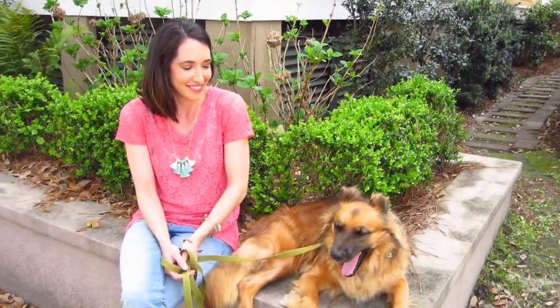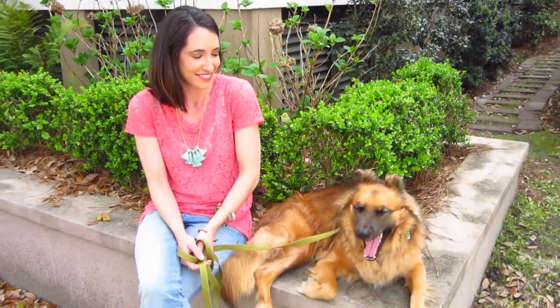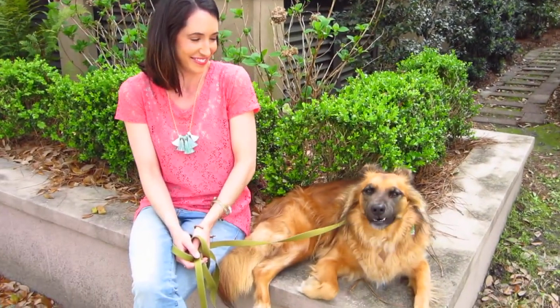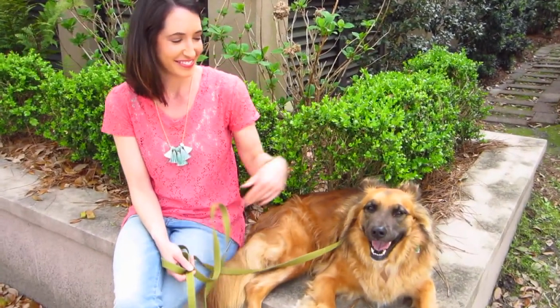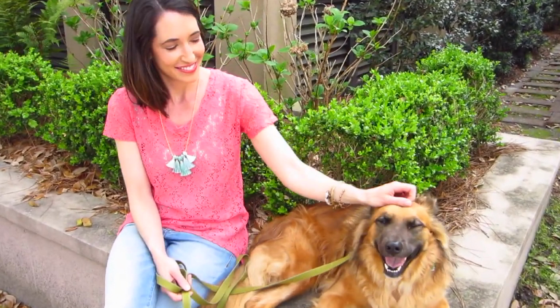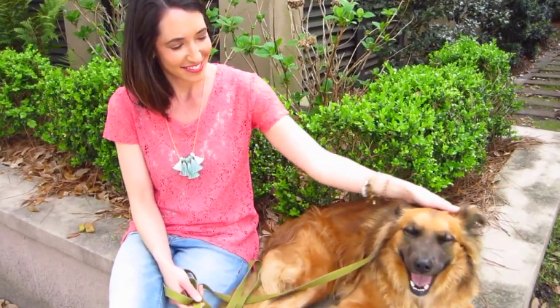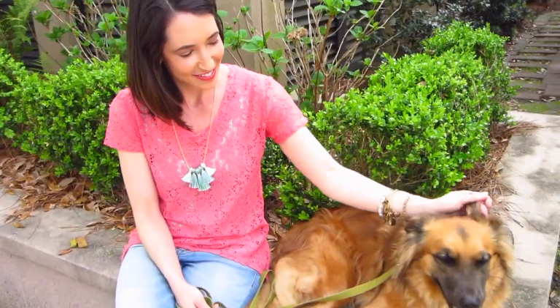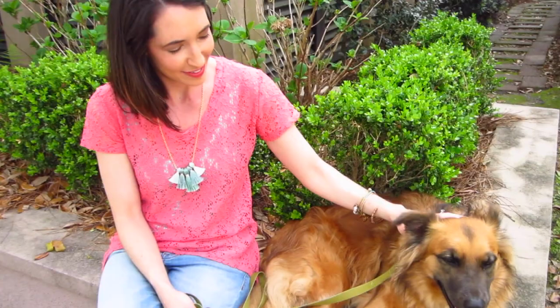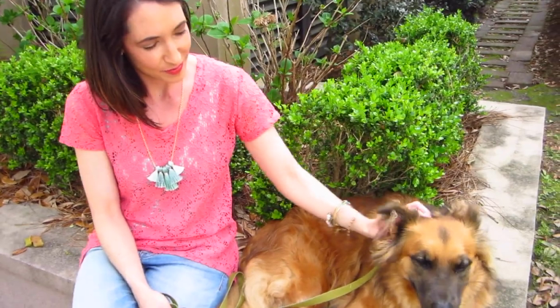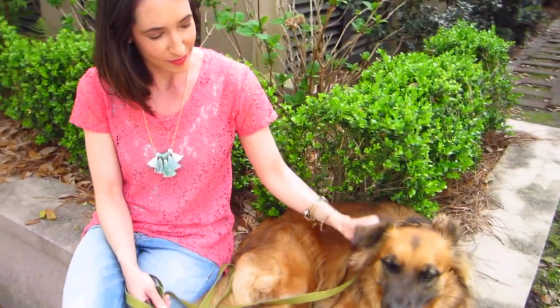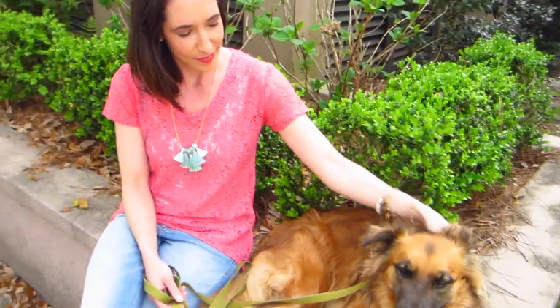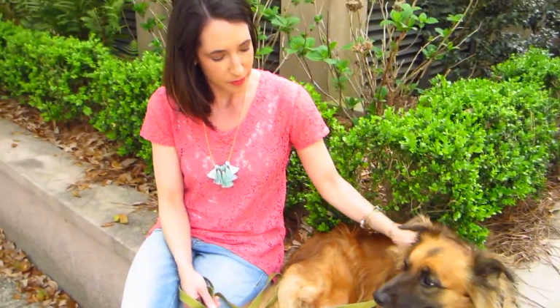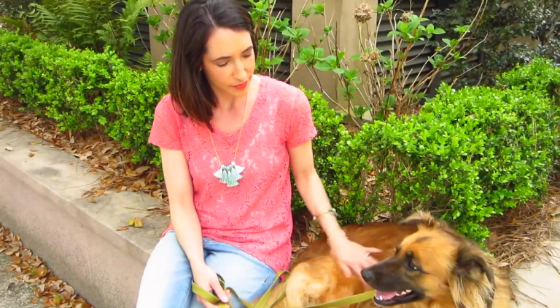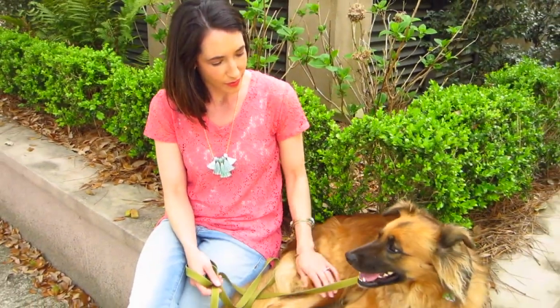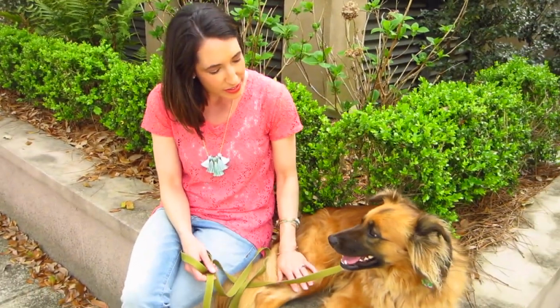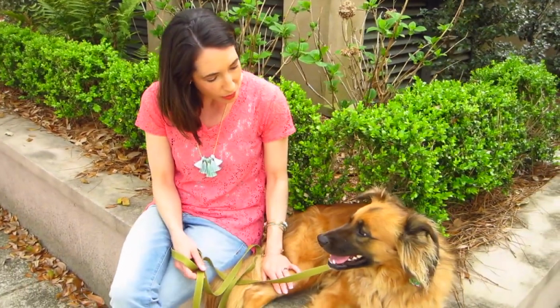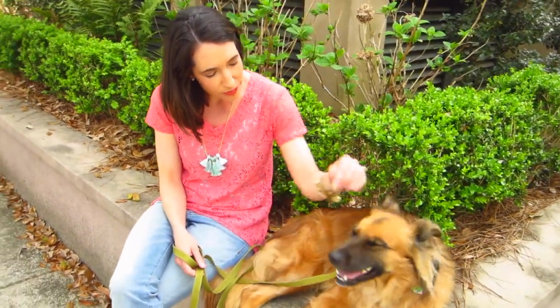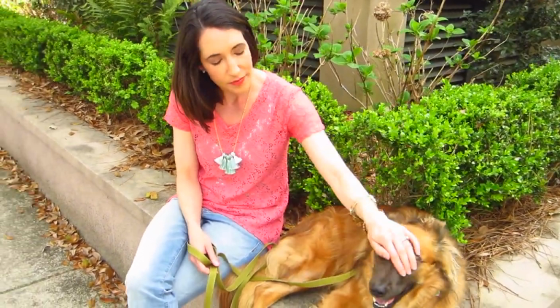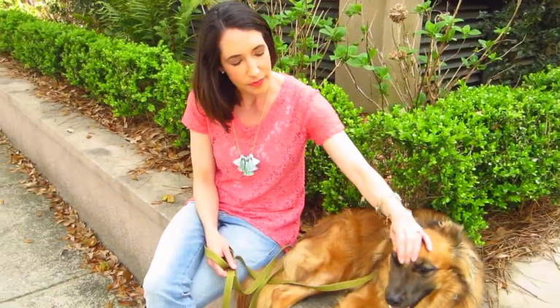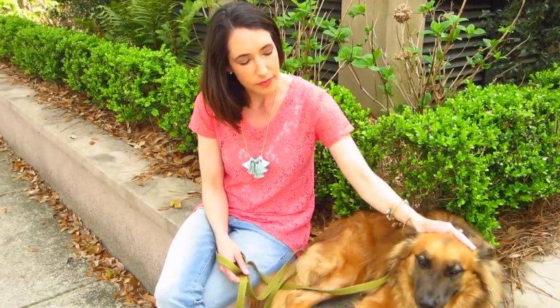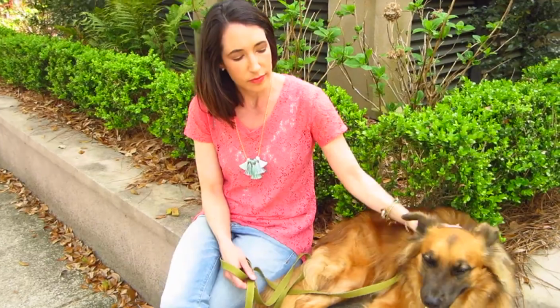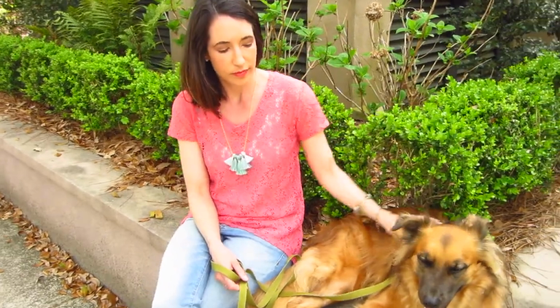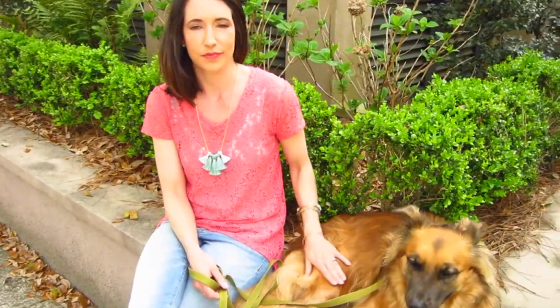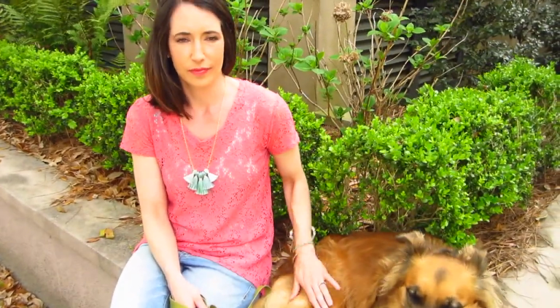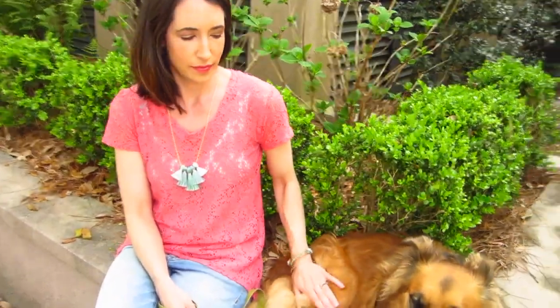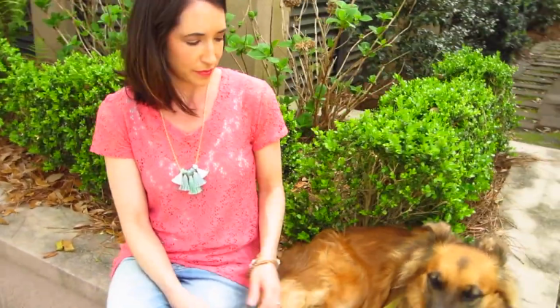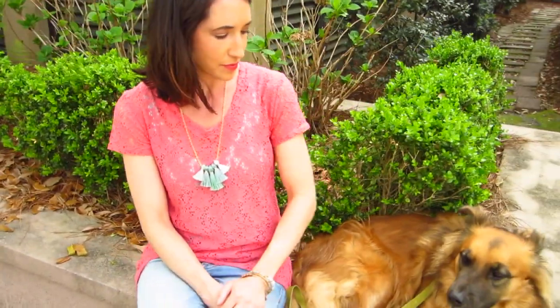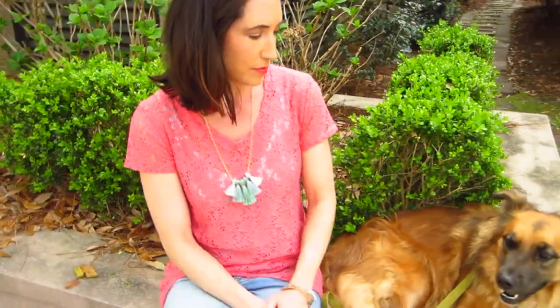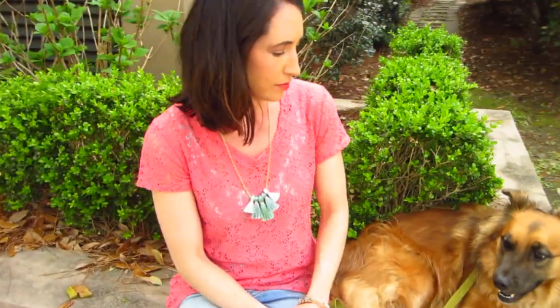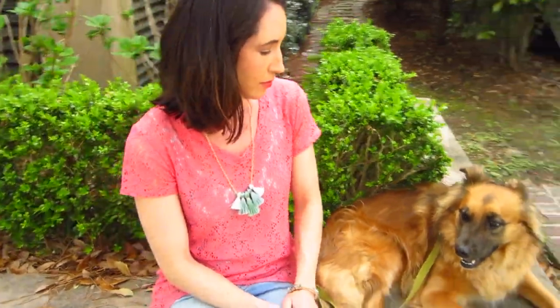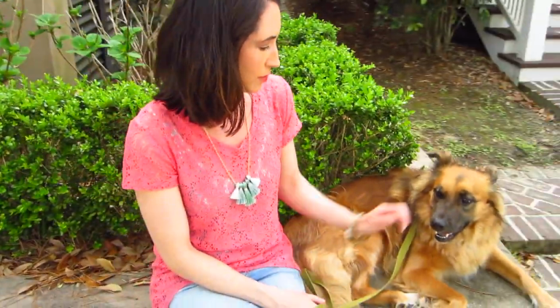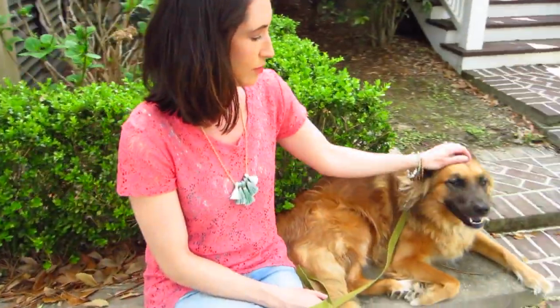I've sewn up at least five of these tees. I just love the relaxed fit of the tee, the scoop neck, and the high-low hem. I really love this one — it's my favorite. I just love the coral lace stretch fabric.